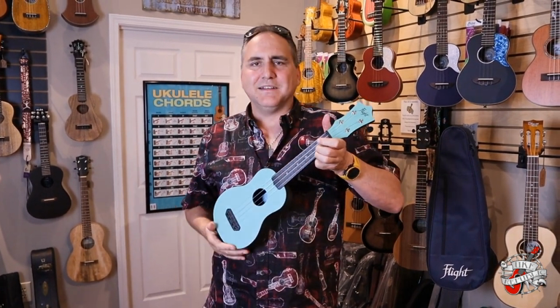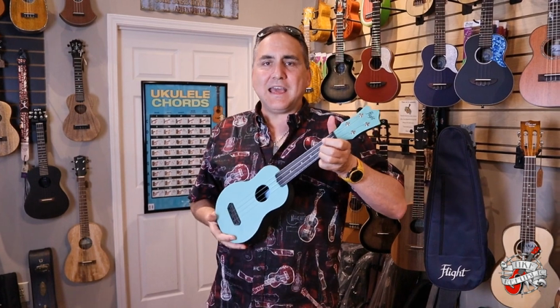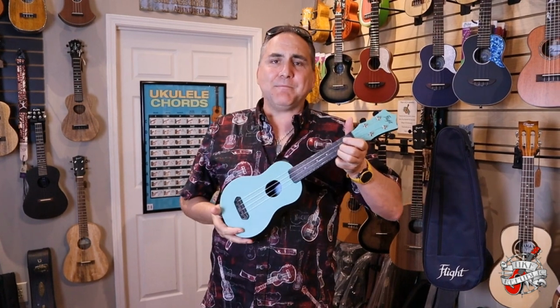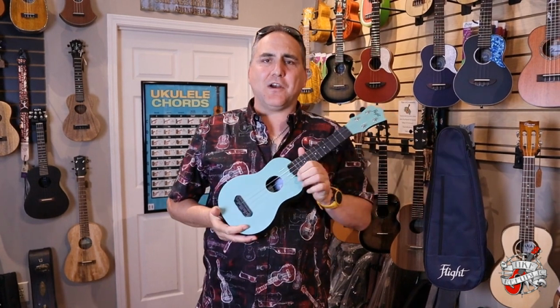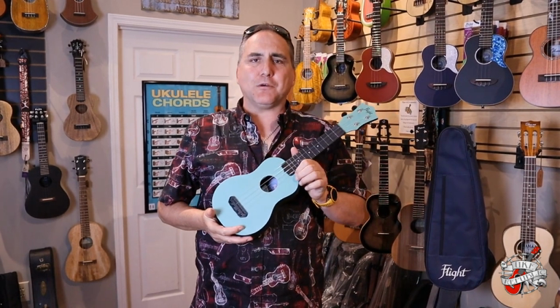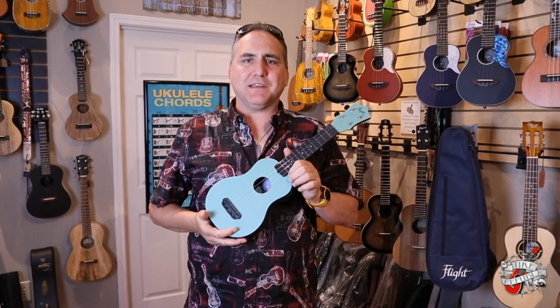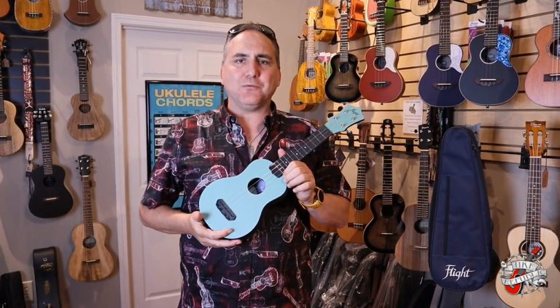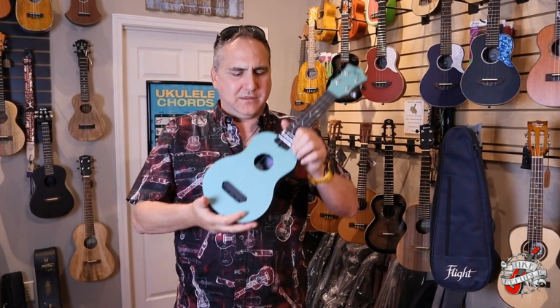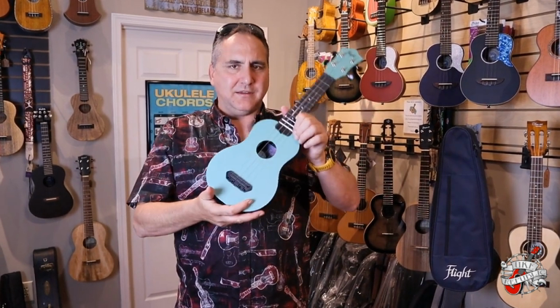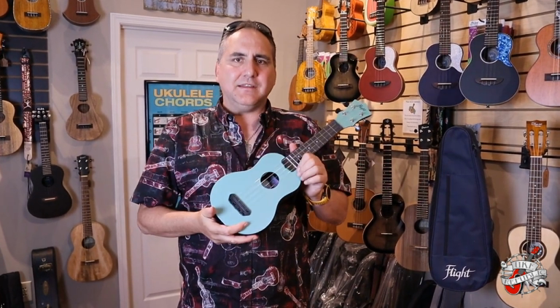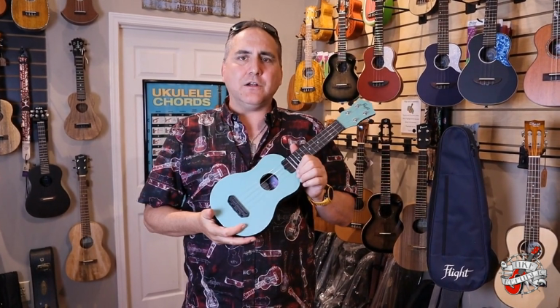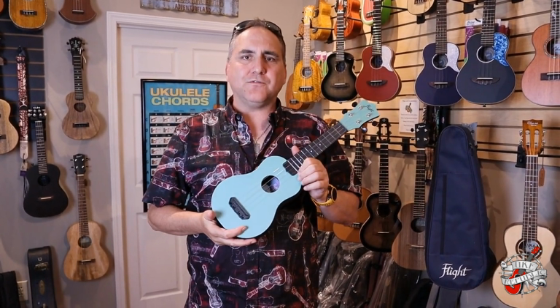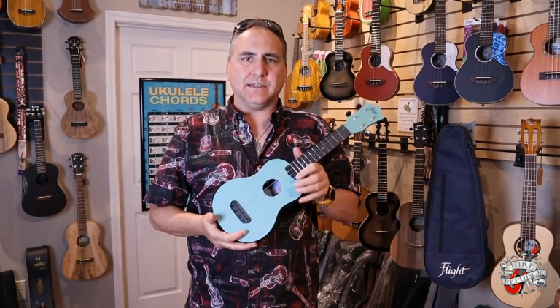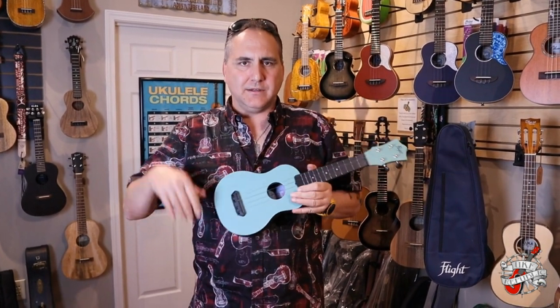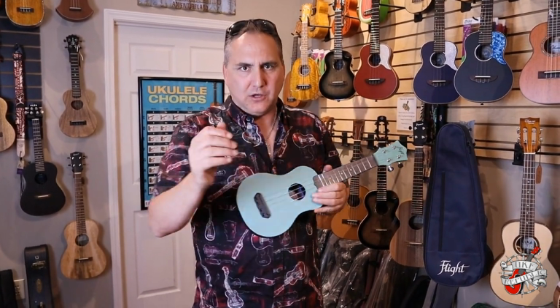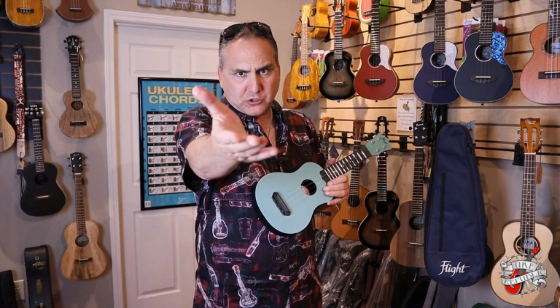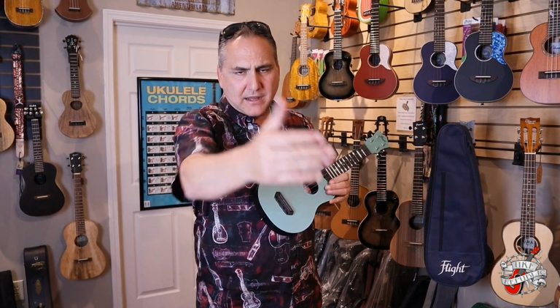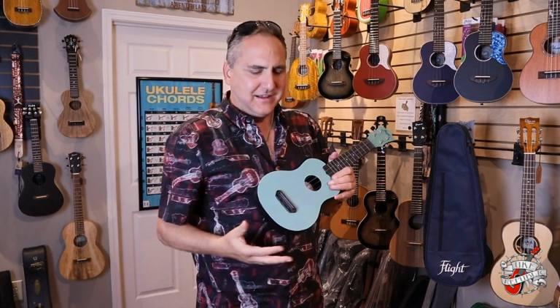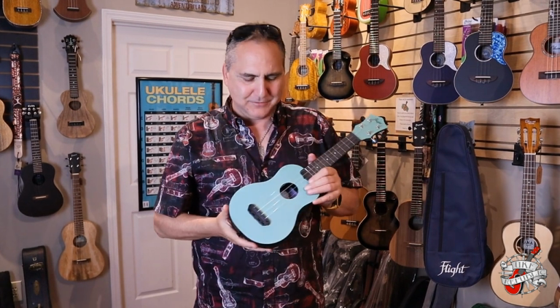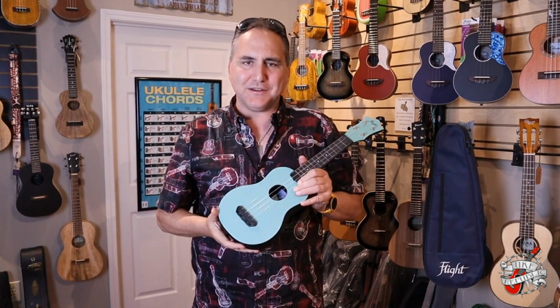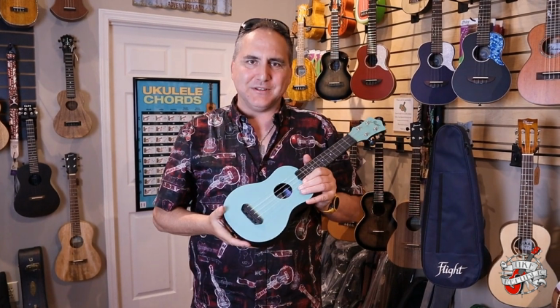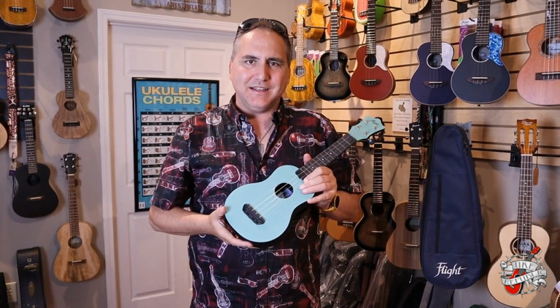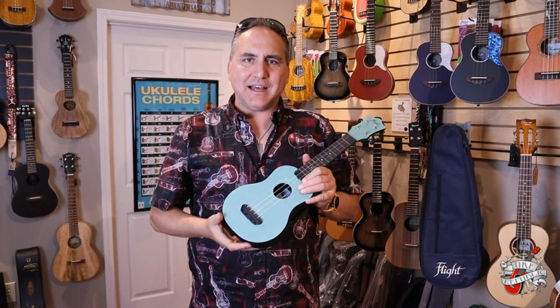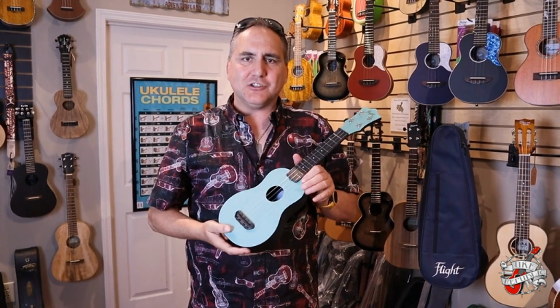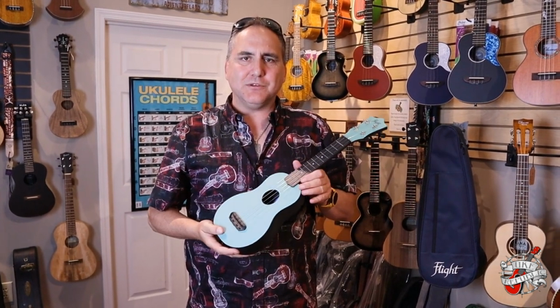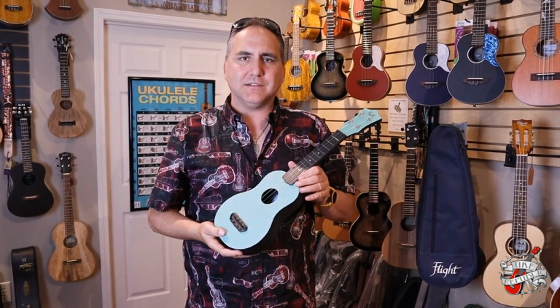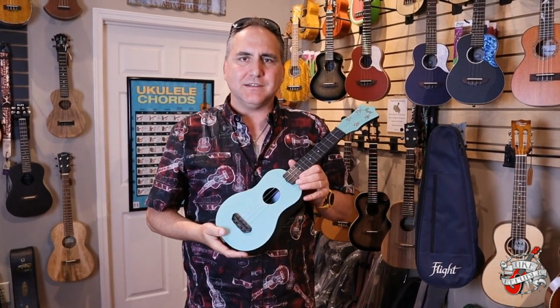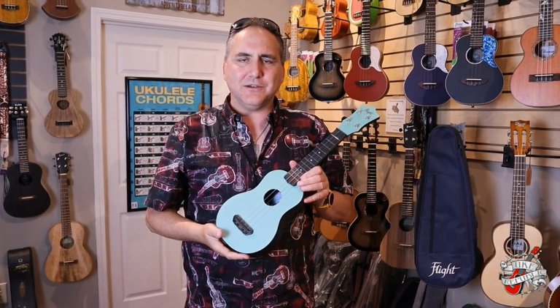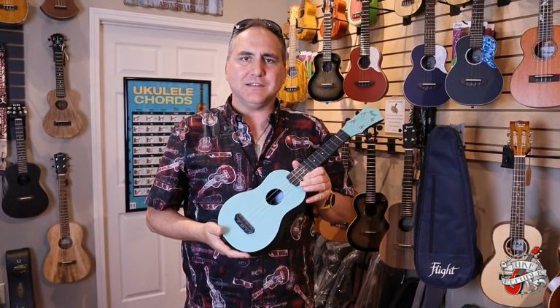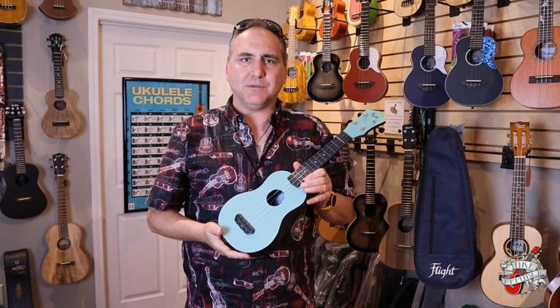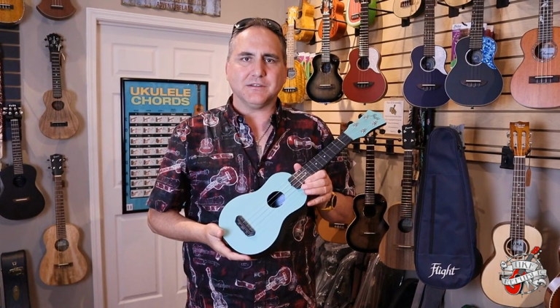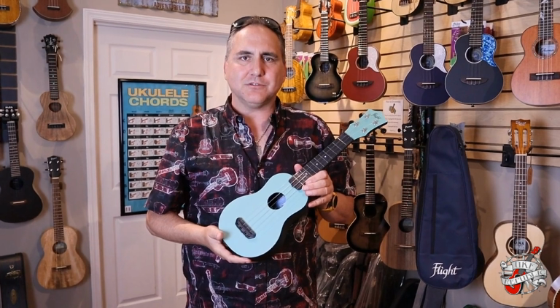Hey! Mike from Uke Republic here with the all-new Flight Ultra Soprano, and I'd love to share with you what goes into this particular instrument.